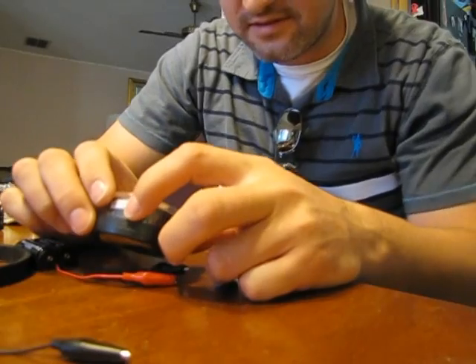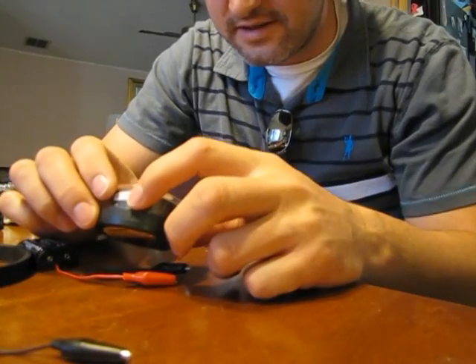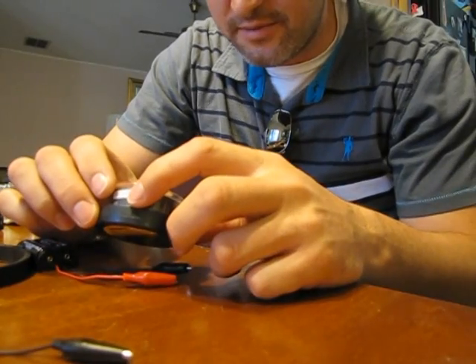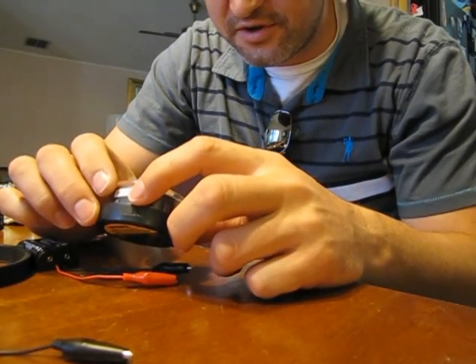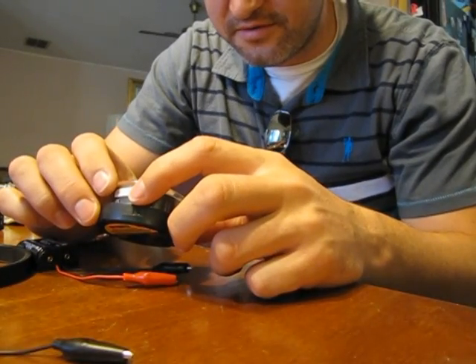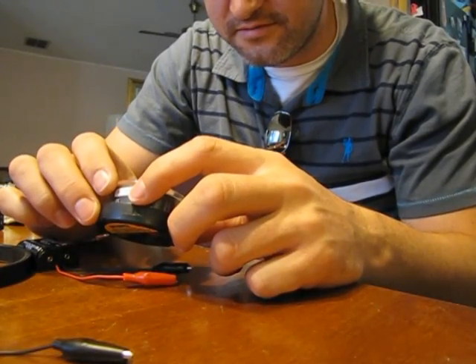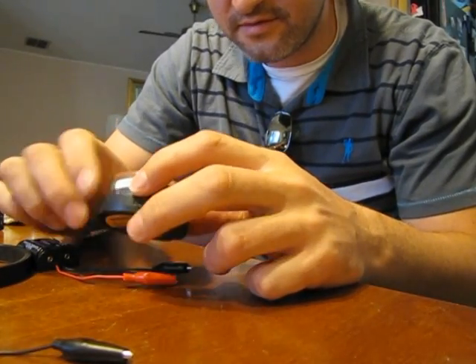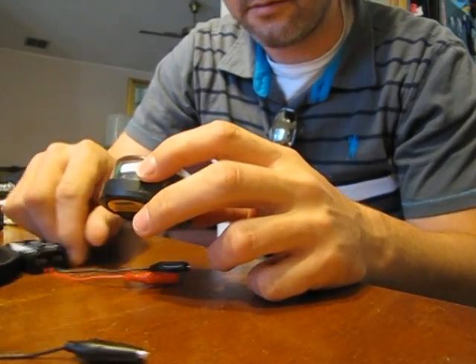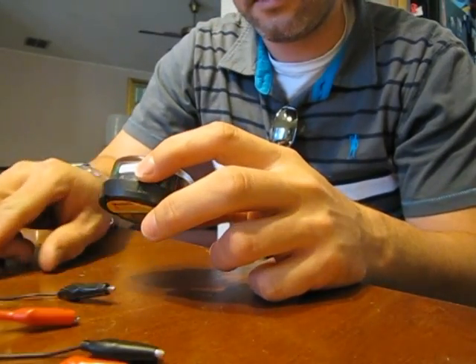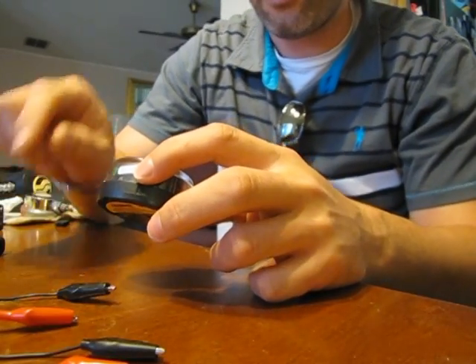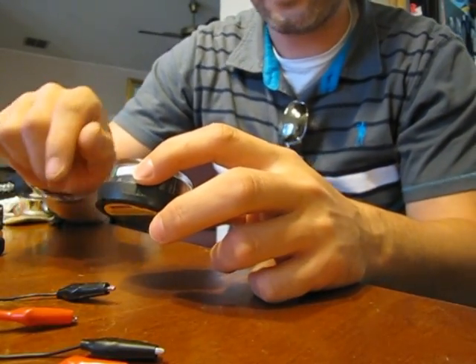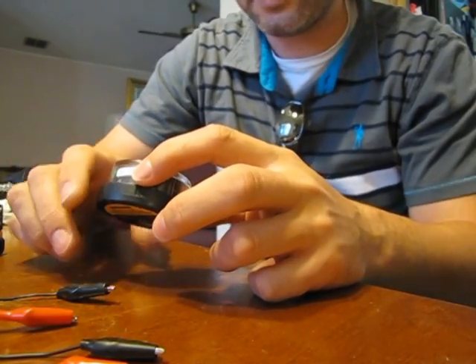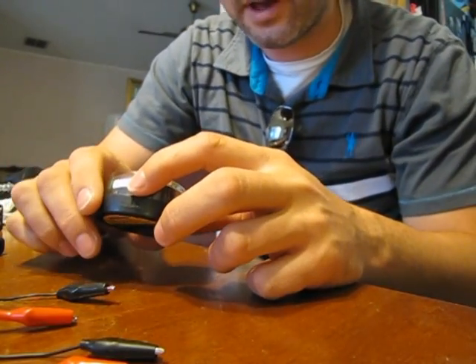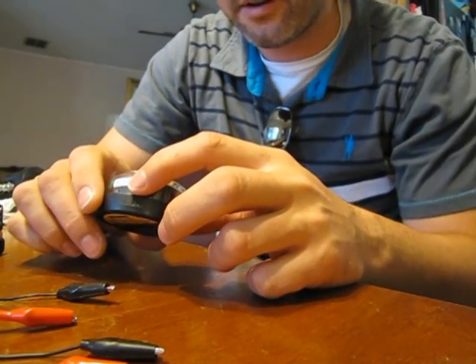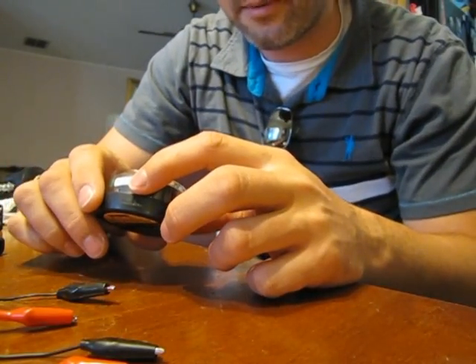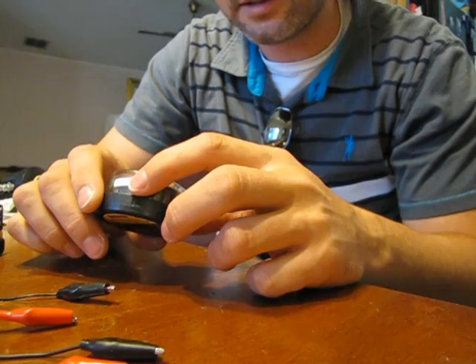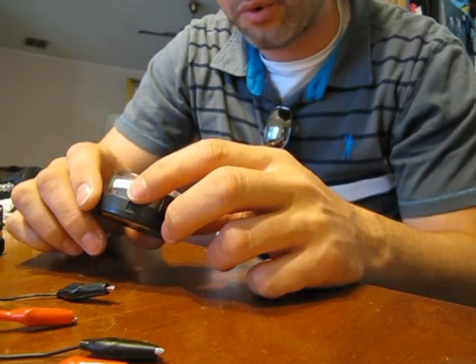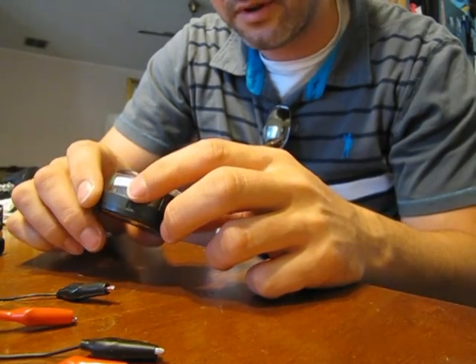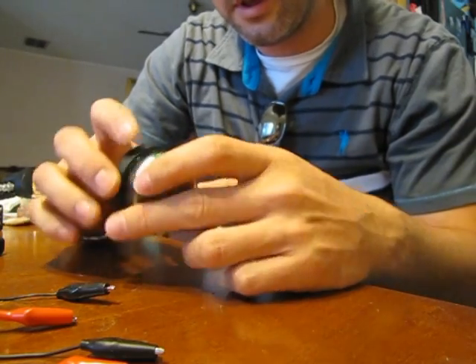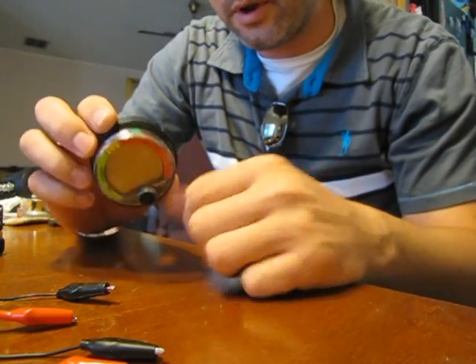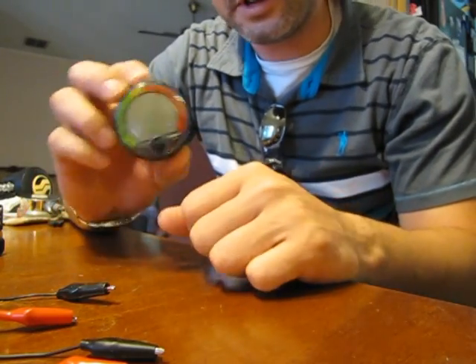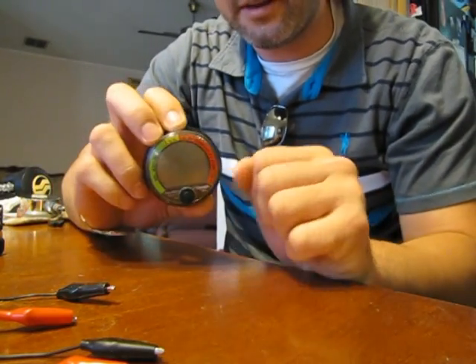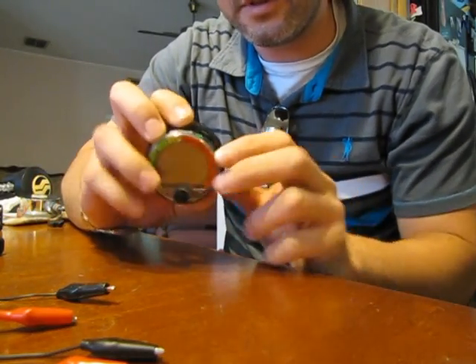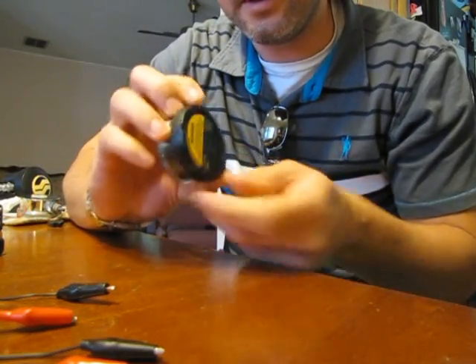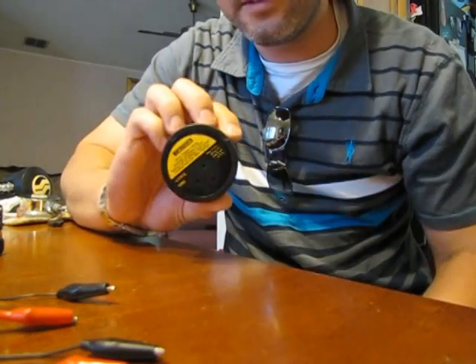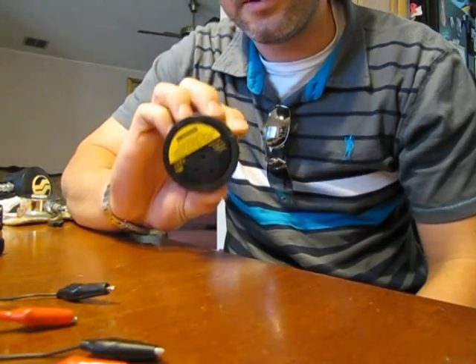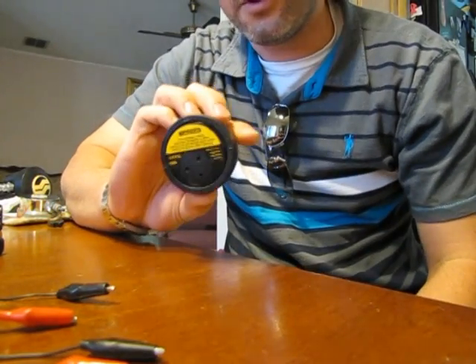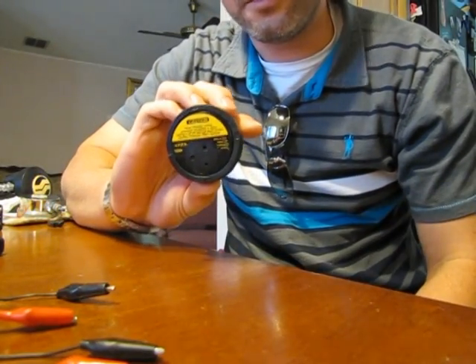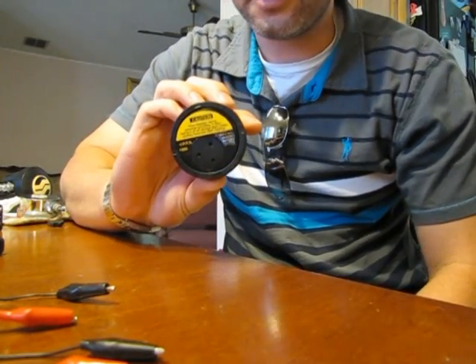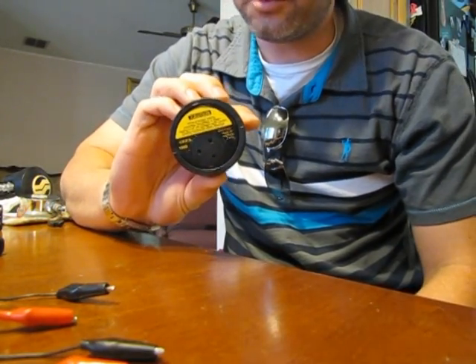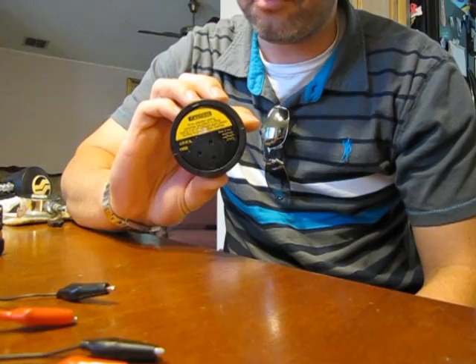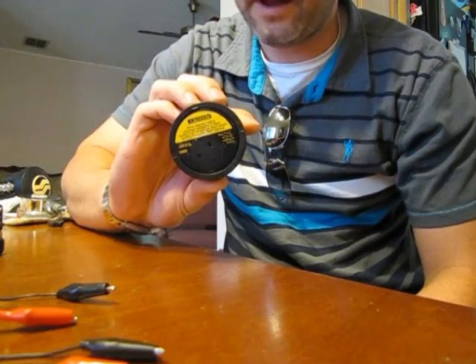Today I'm going to show you how I change the battery on a Datamax Sport by Oceanic with the non-user changeable battery.